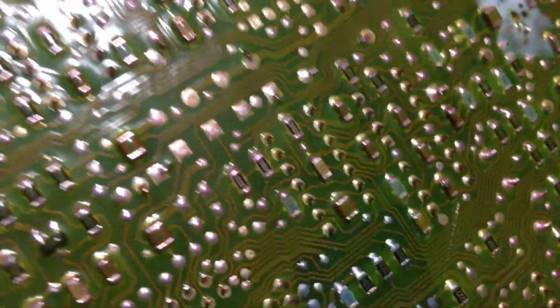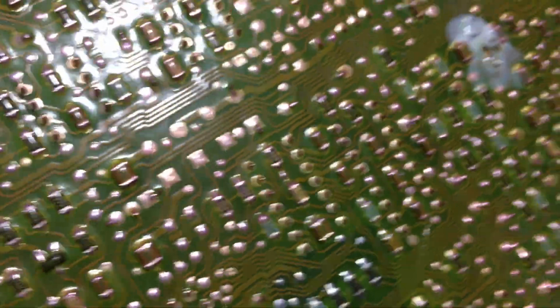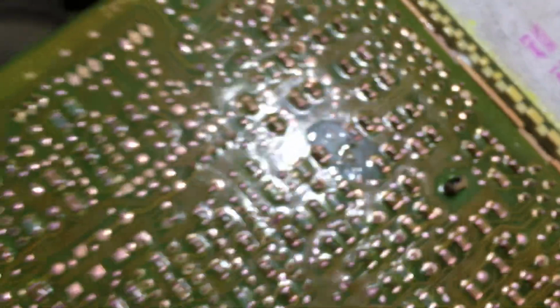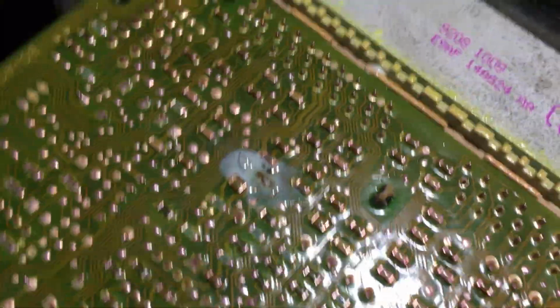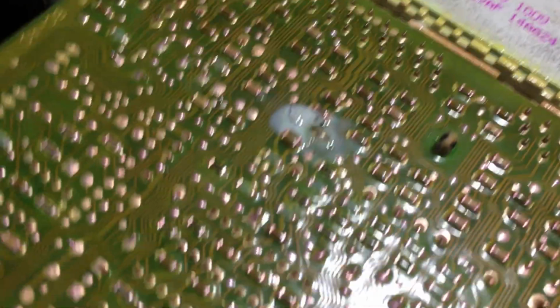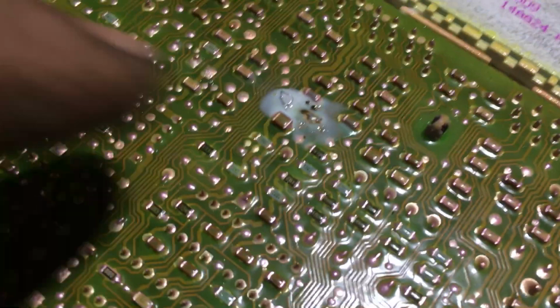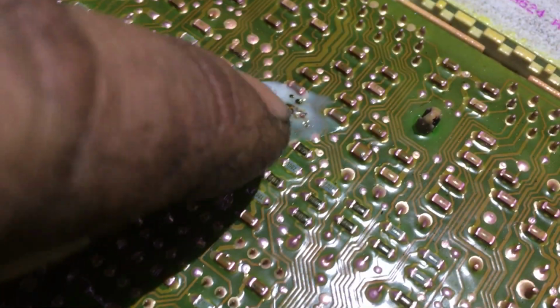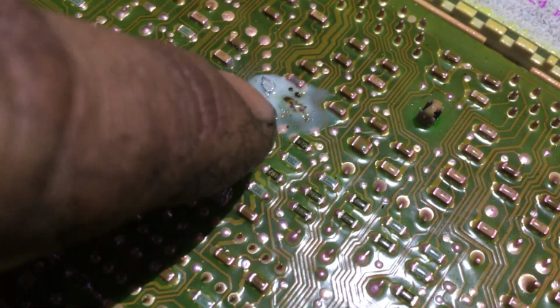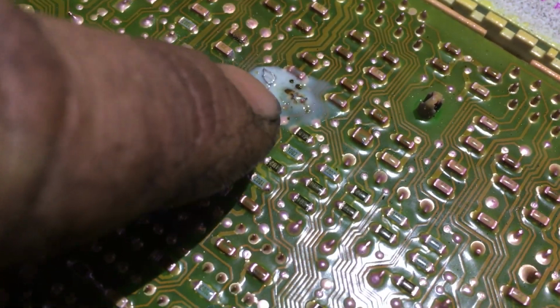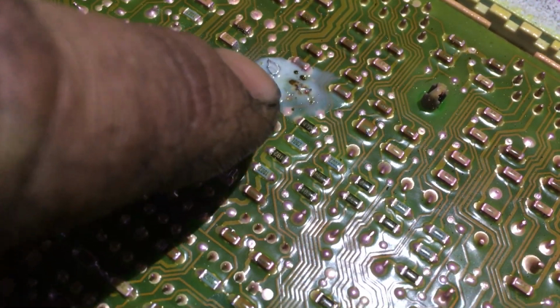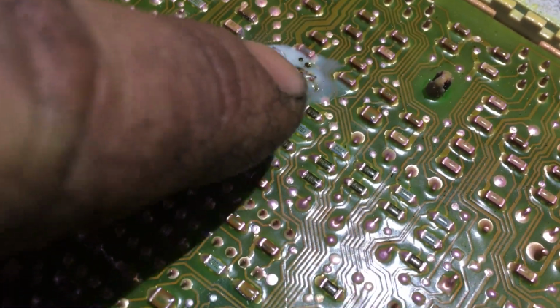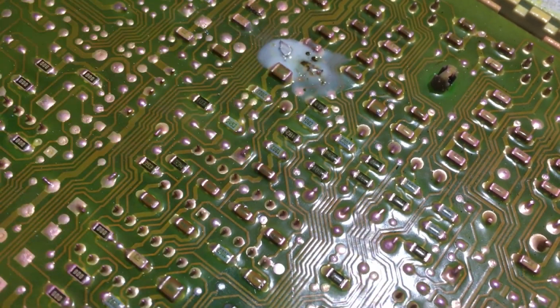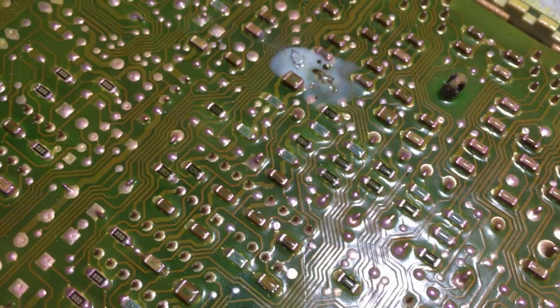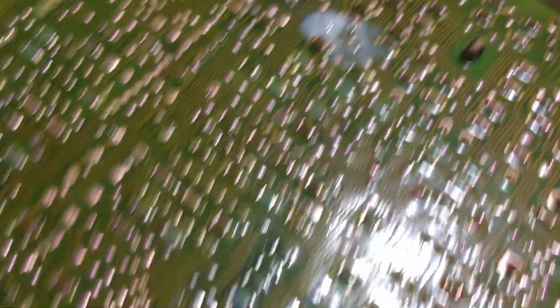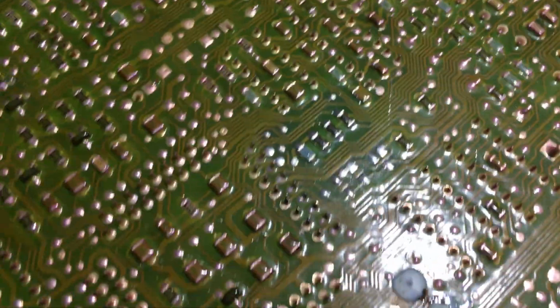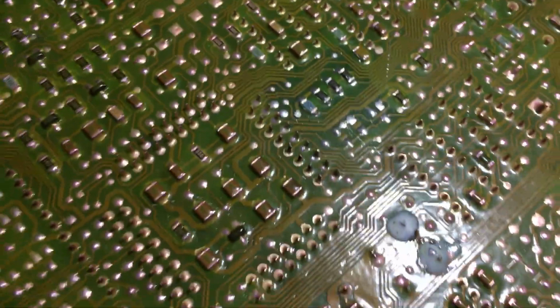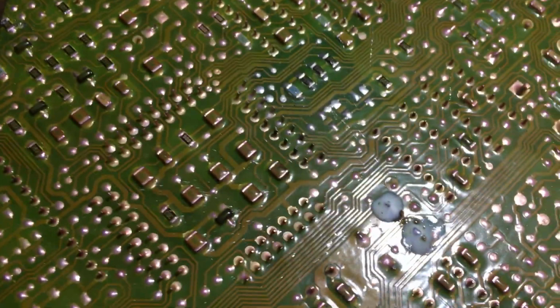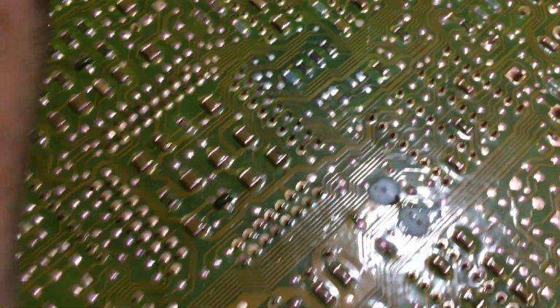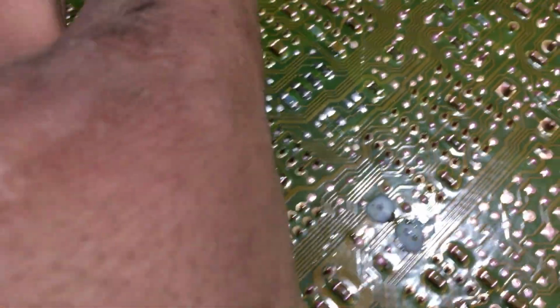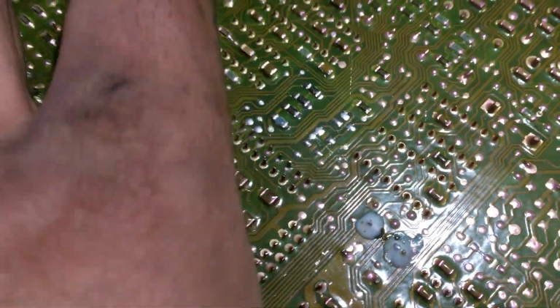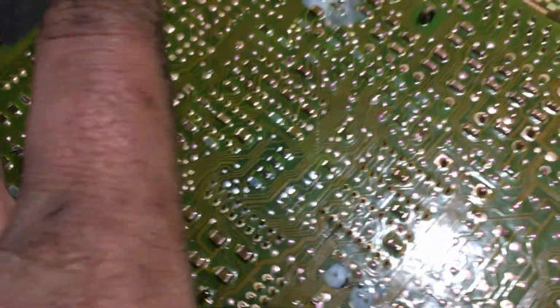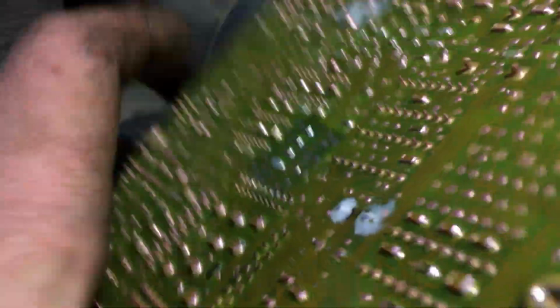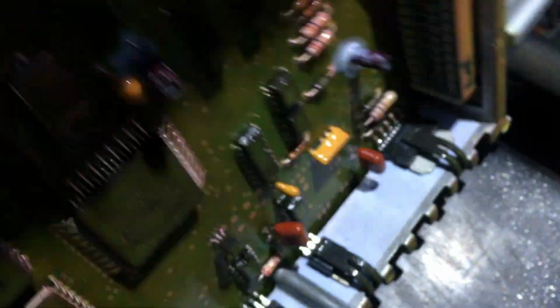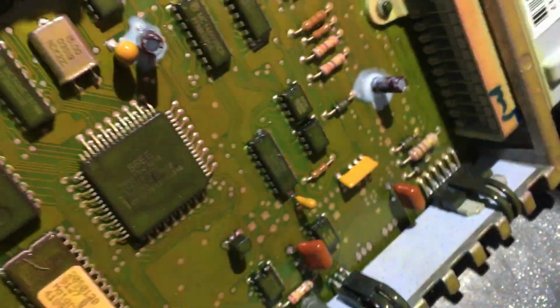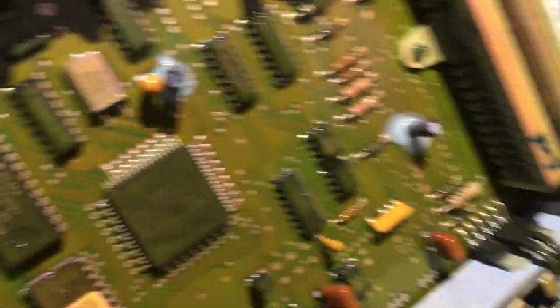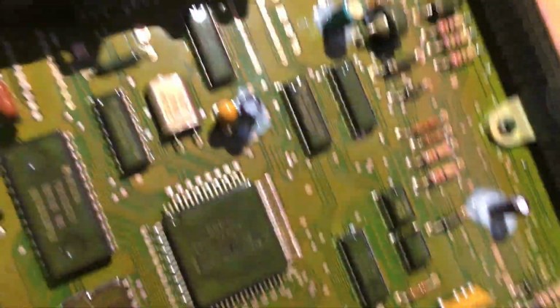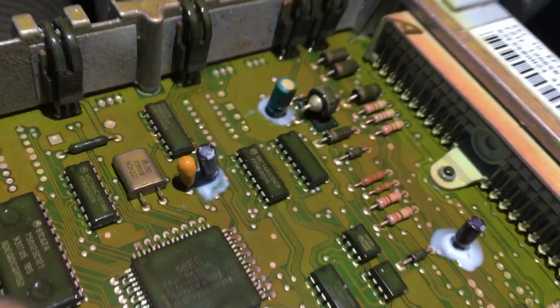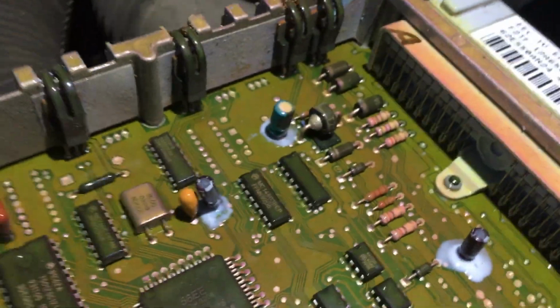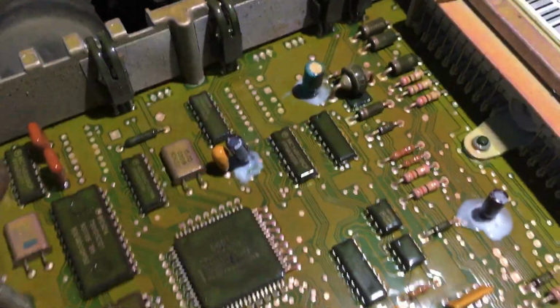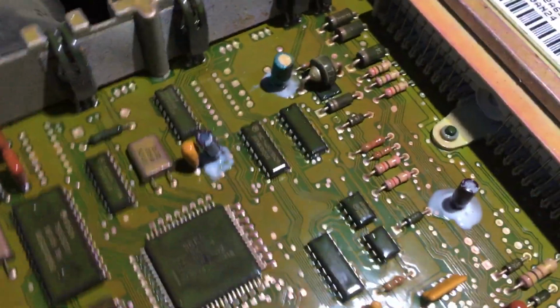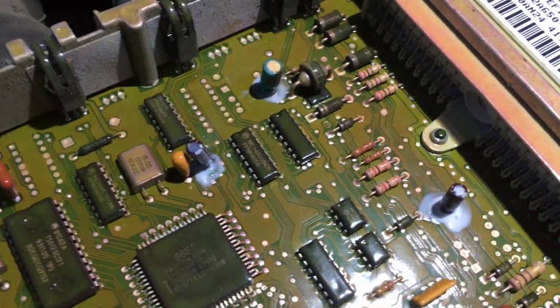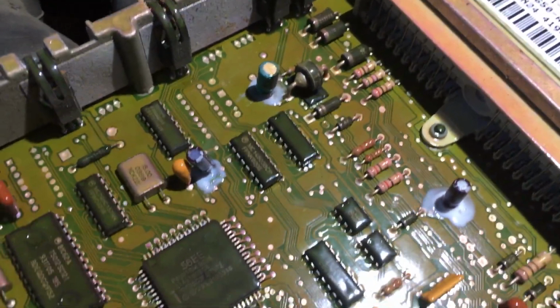Scrape off the weatherproofing, solder in your new ones, and when you're done I use nail polish here to keep the weather off them, because this board is exposed to the elements. Make sure you have those sealed up real nice when you put it back together.